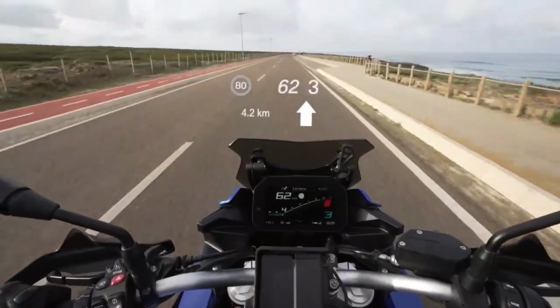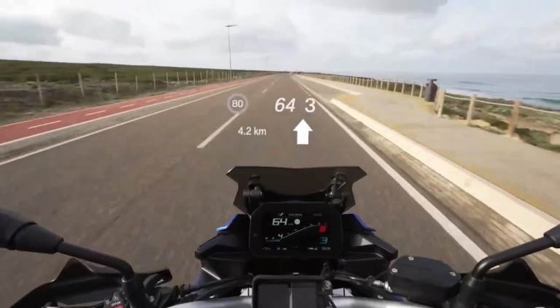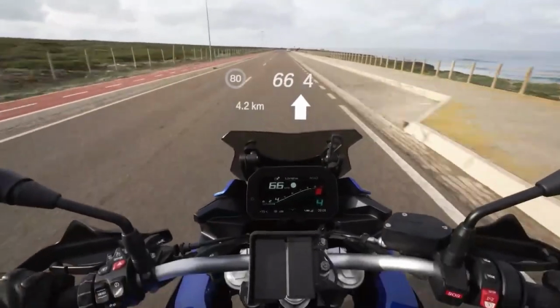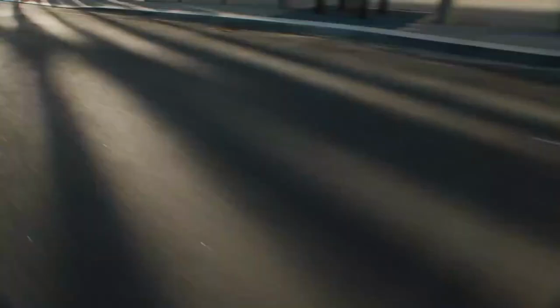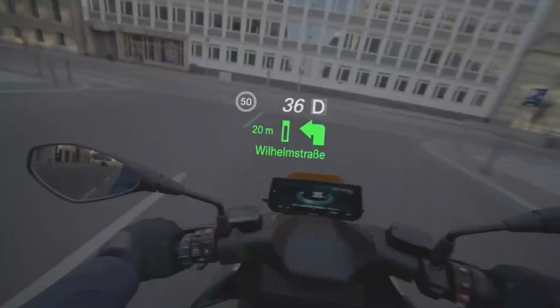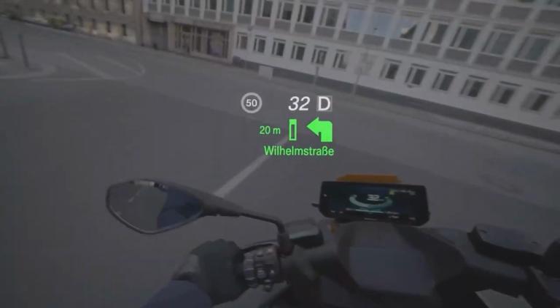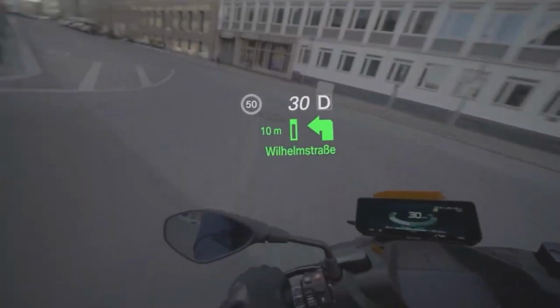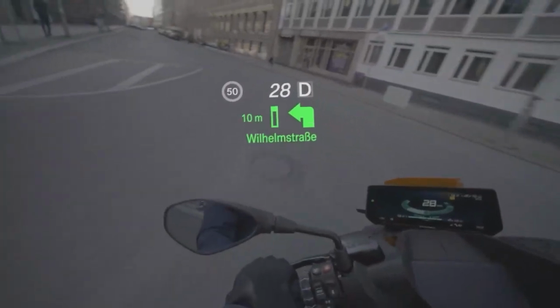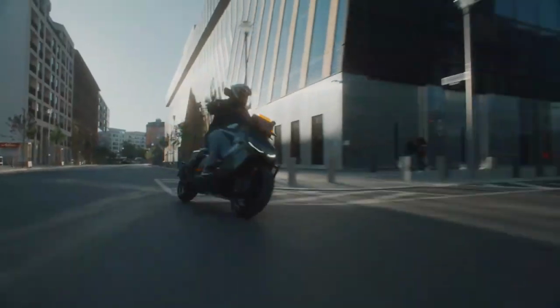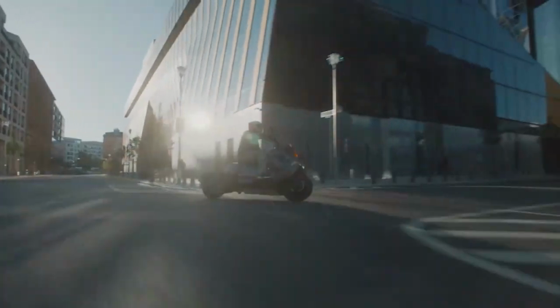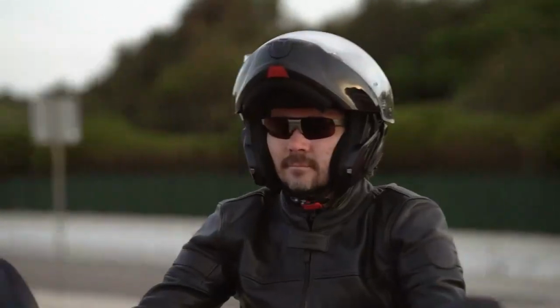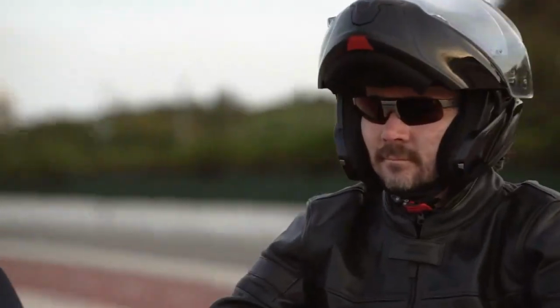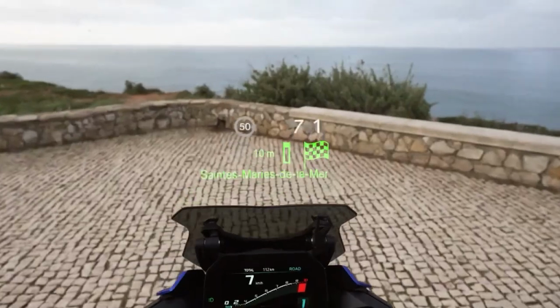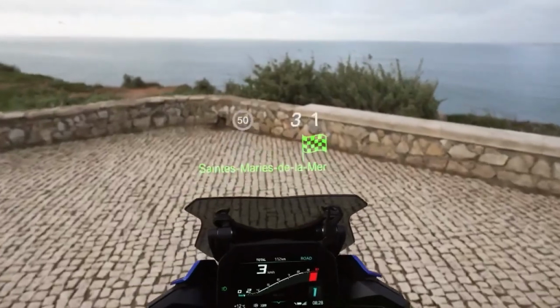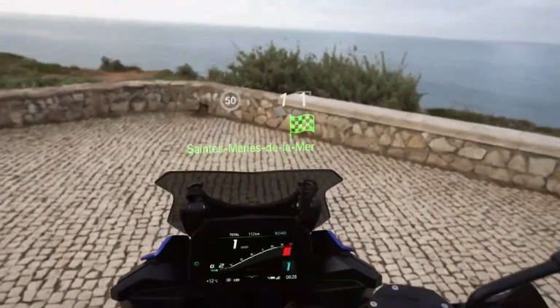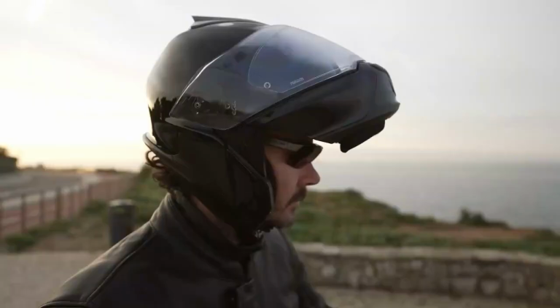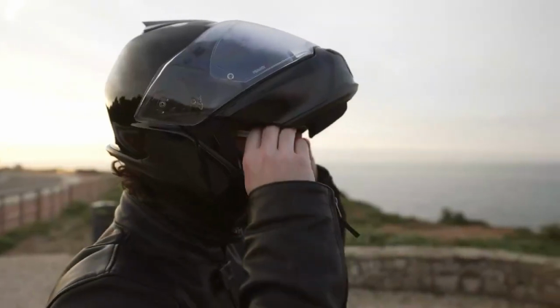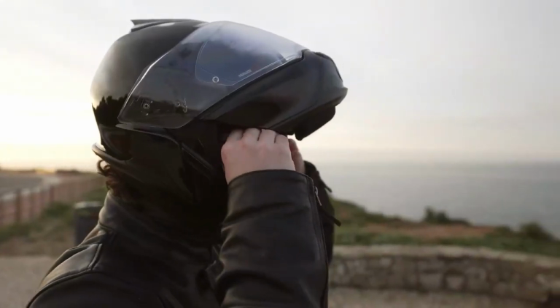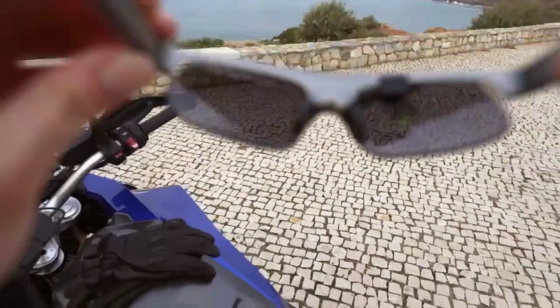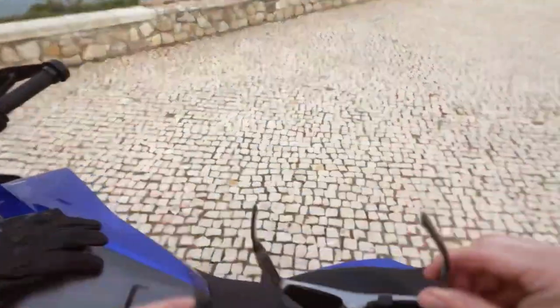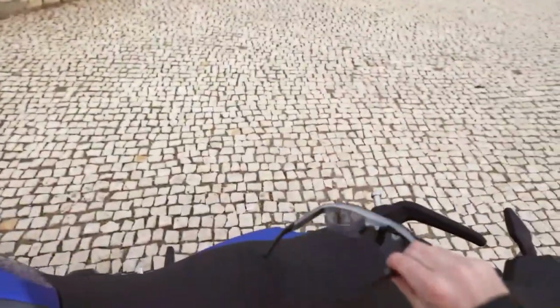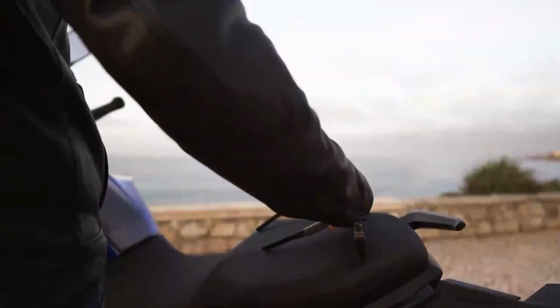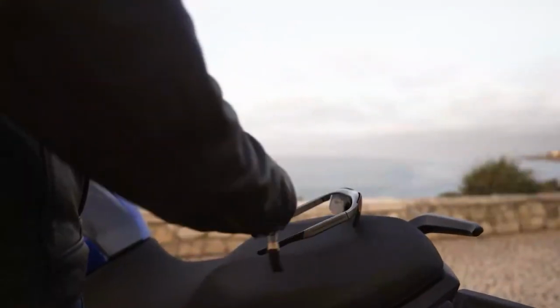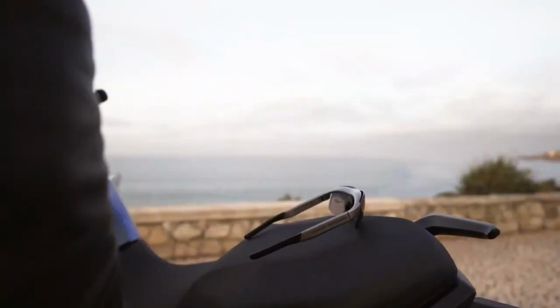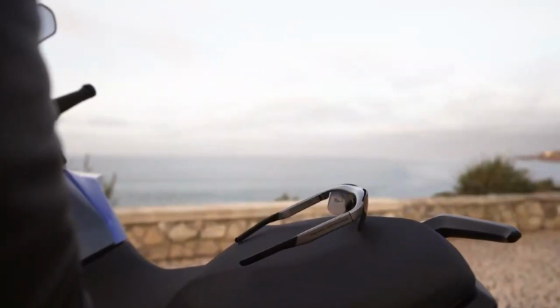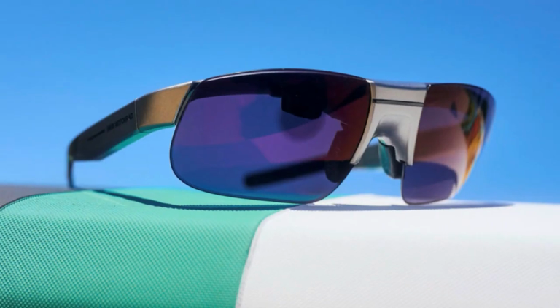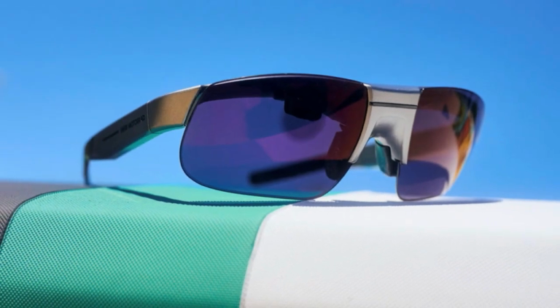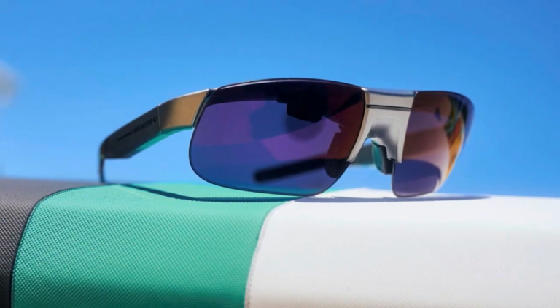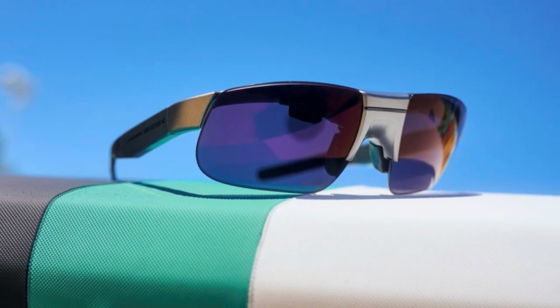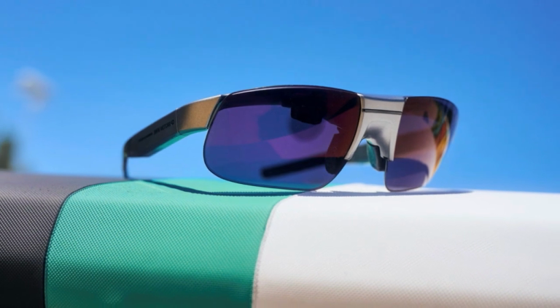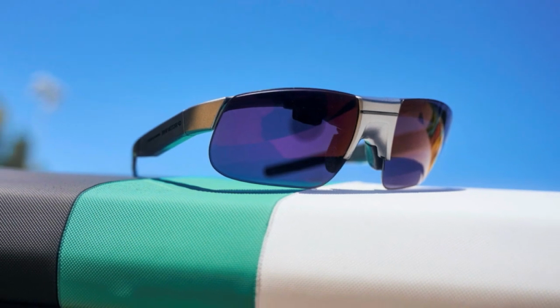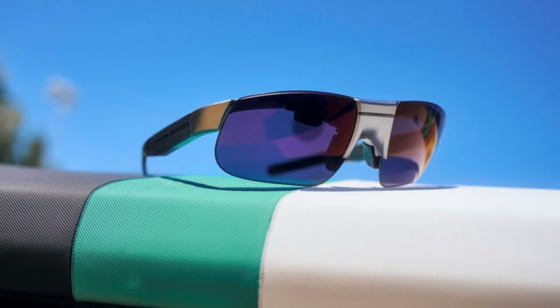According to BMW, the Connected Ride smart glass should be good for 10 hours of battery life and can be charged via USB-C. The recommended retail price in Europe is €690, which works out to a little more than $750 at the current exchange rate.